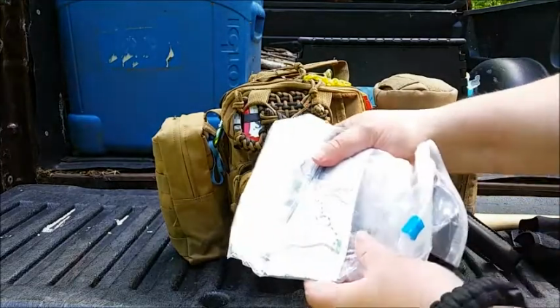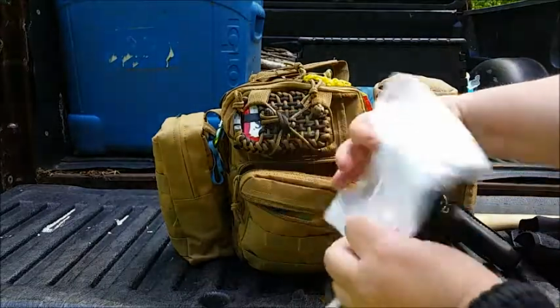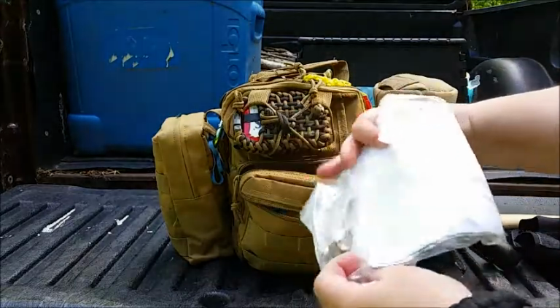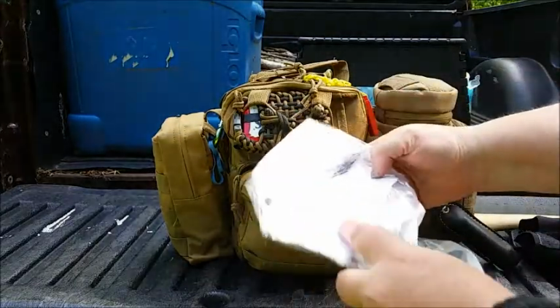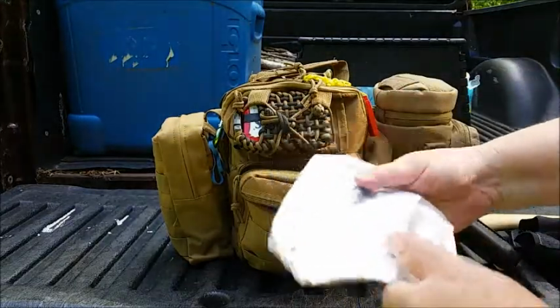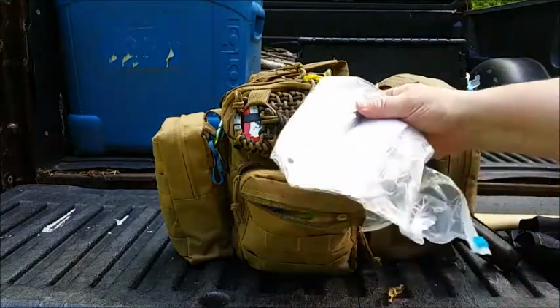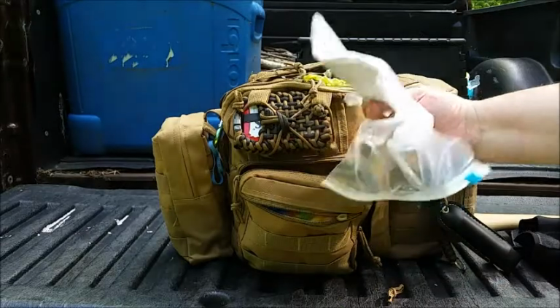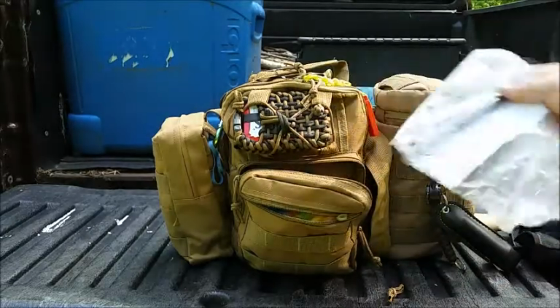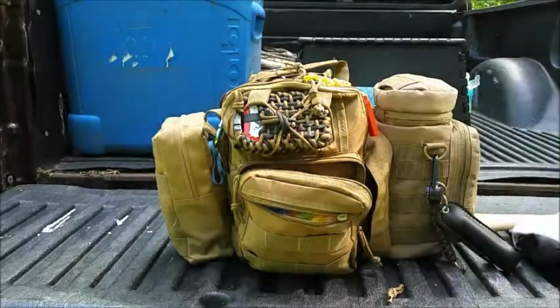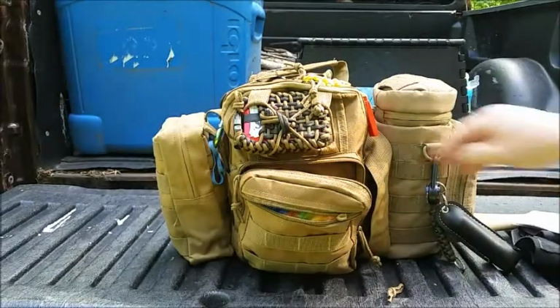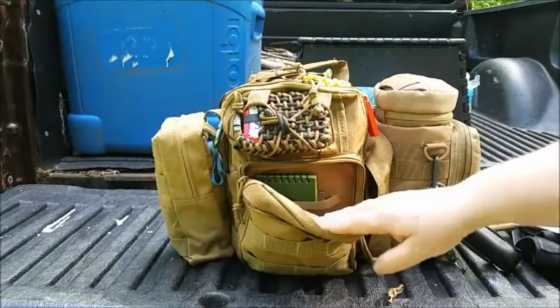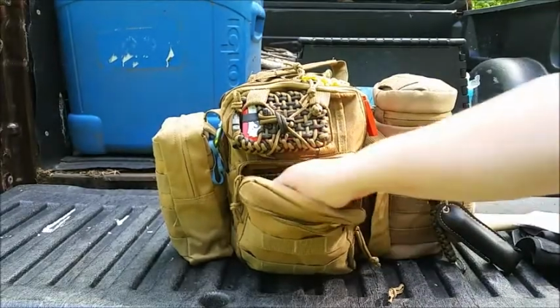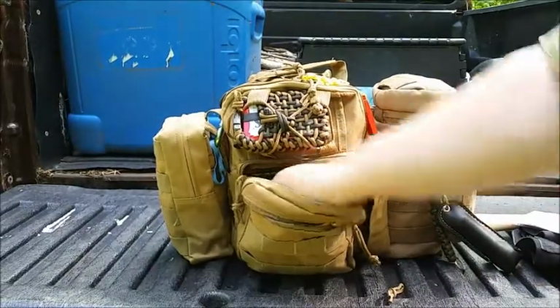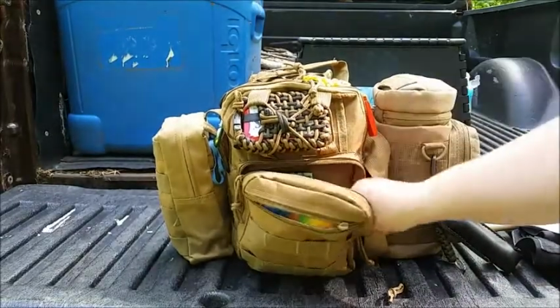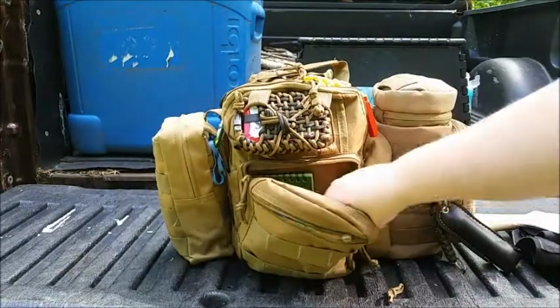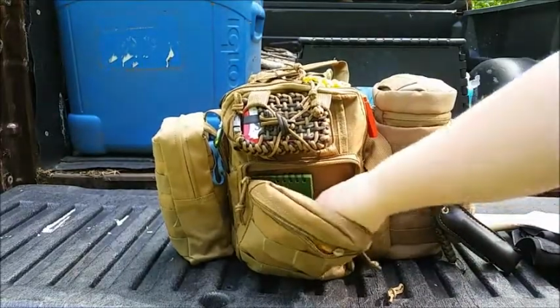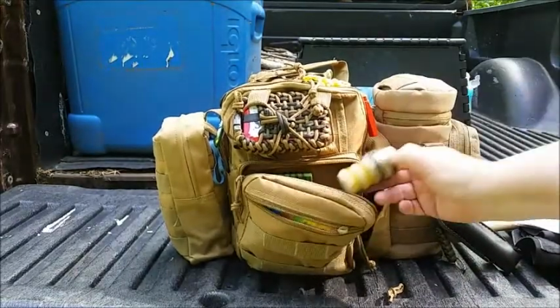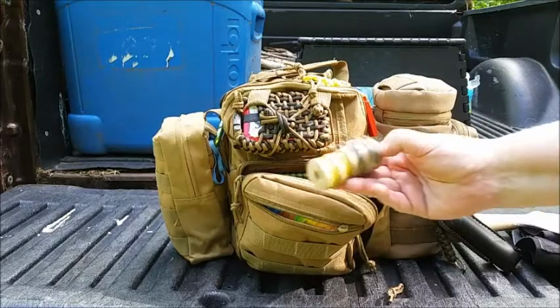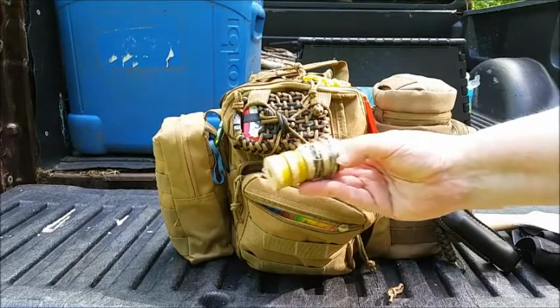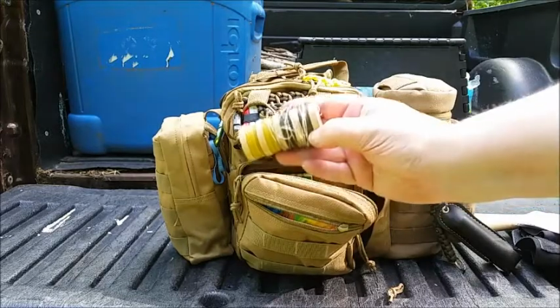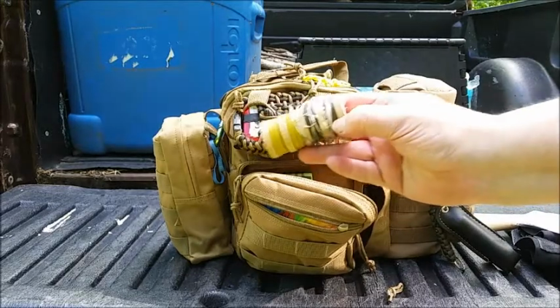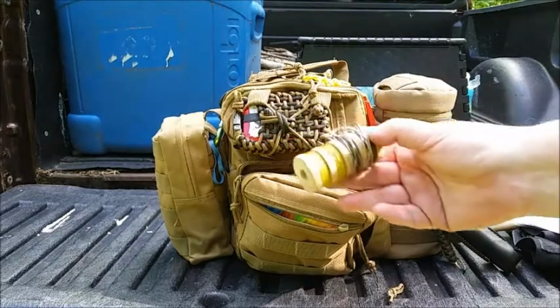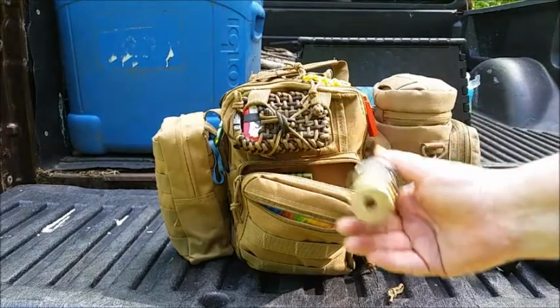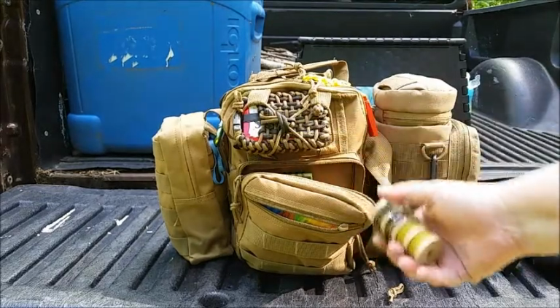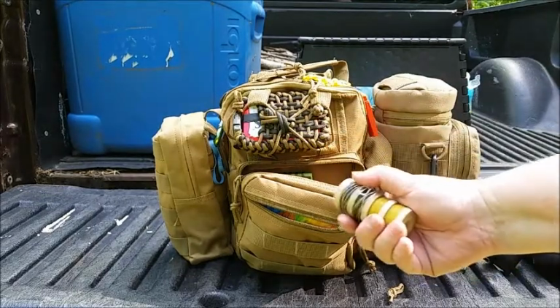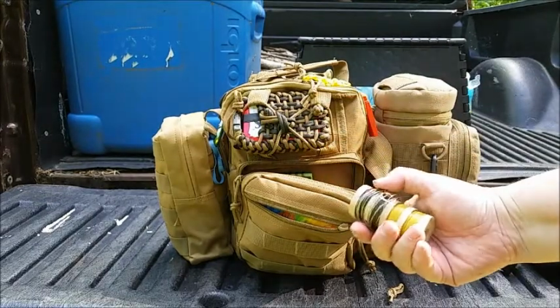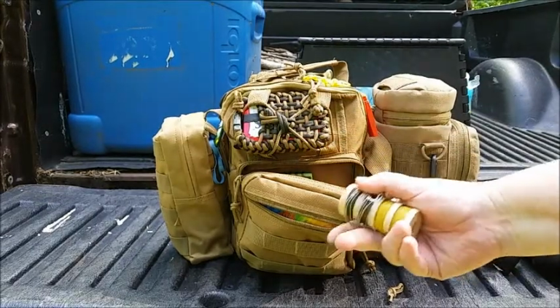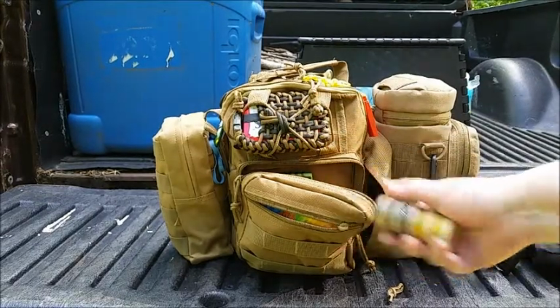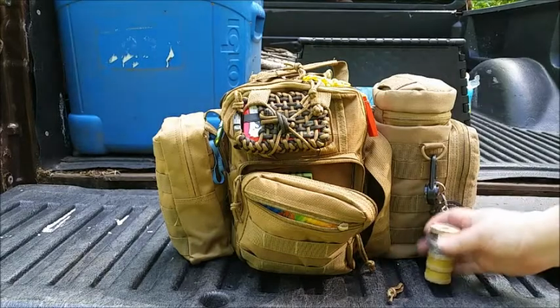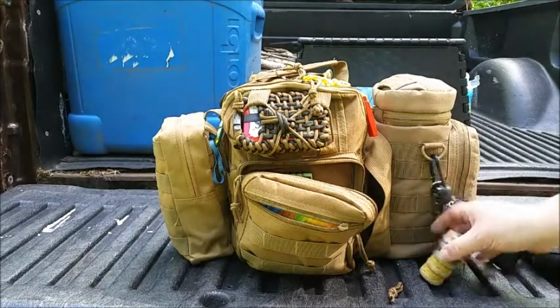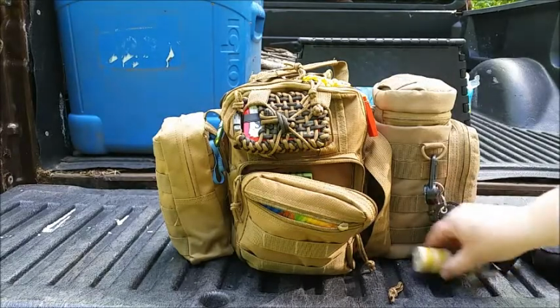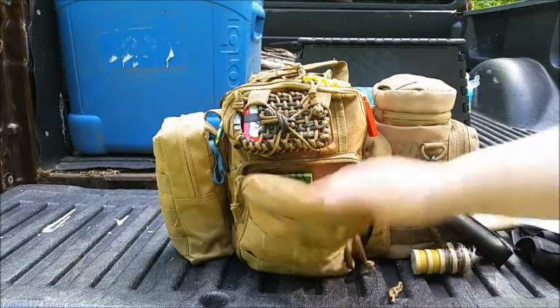This is a map of the area here and our property. Snare wire — I don't need that right now, but it's just in here. All different sizes of snare wire.